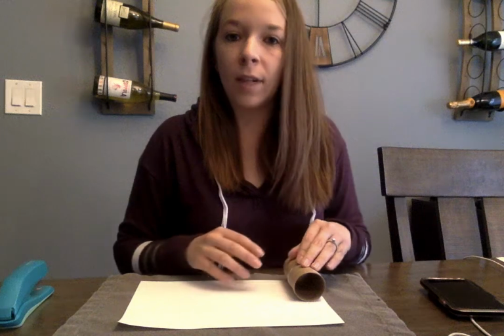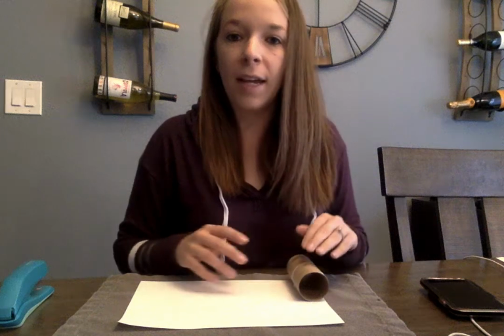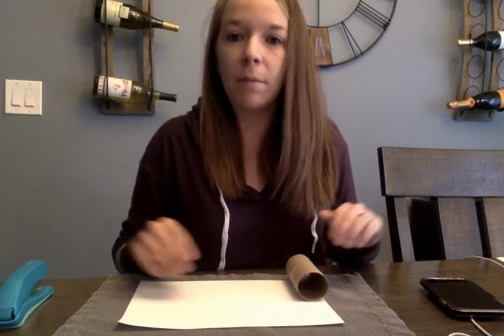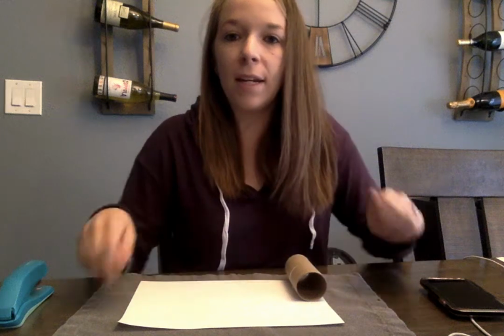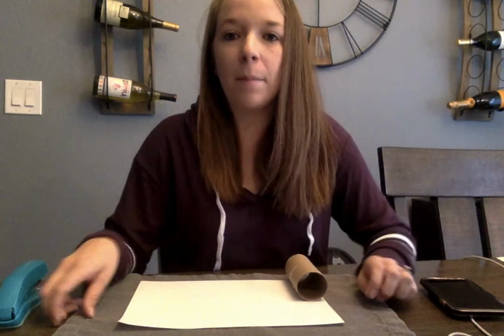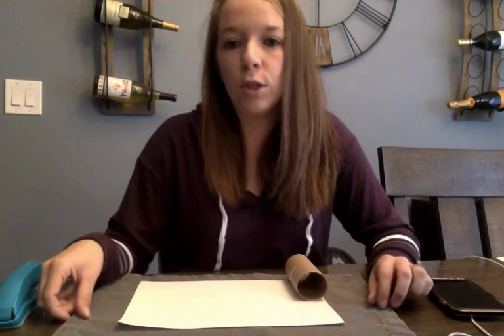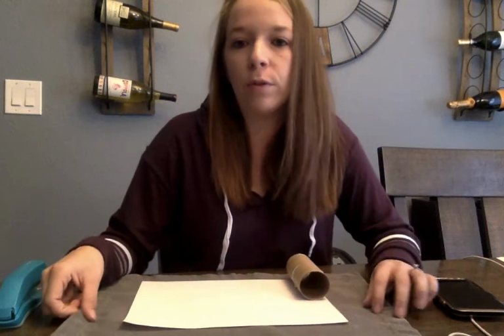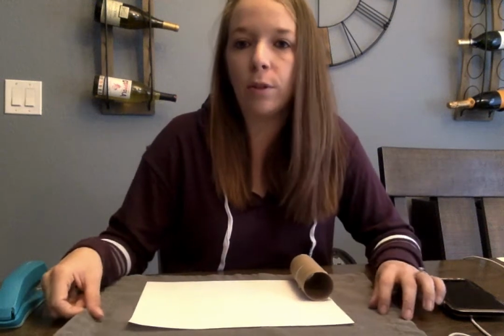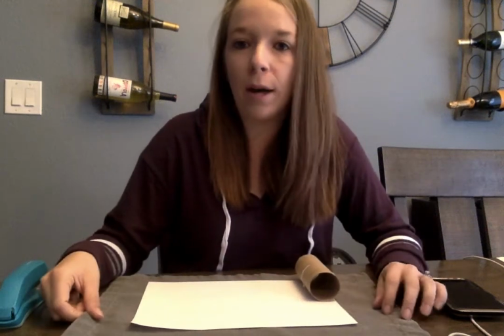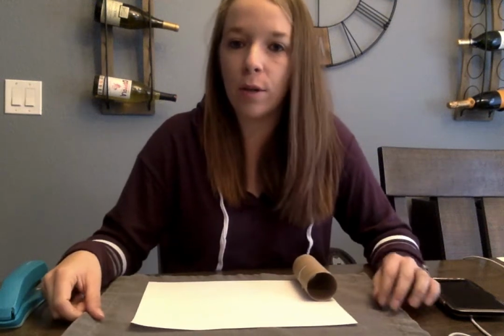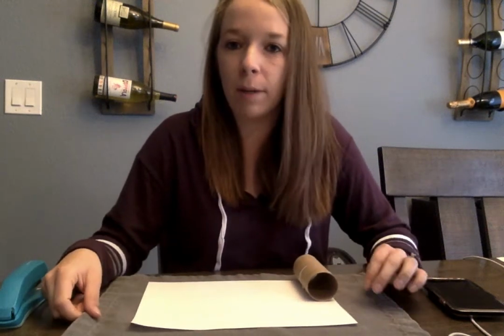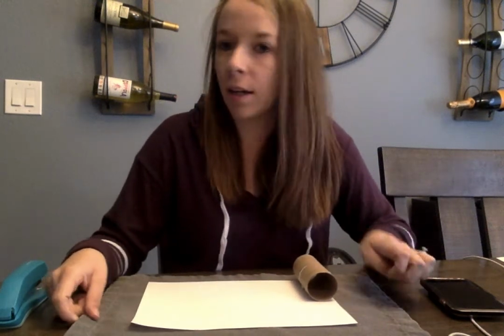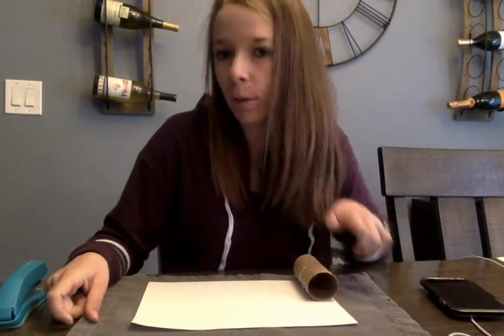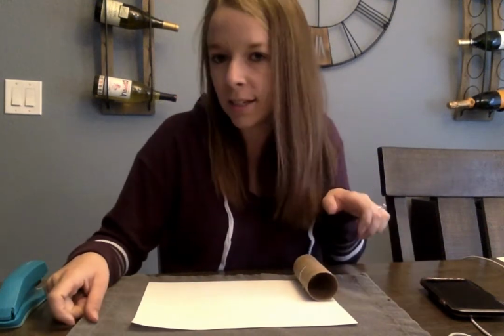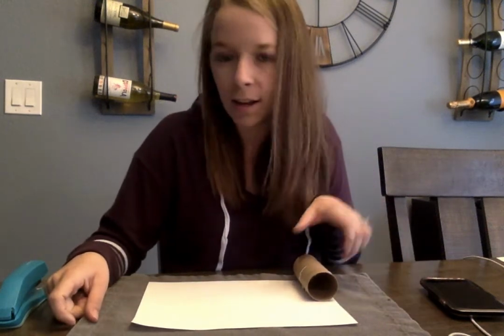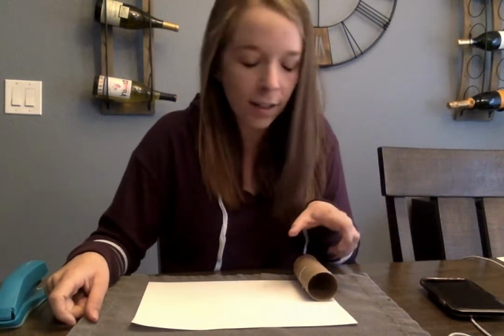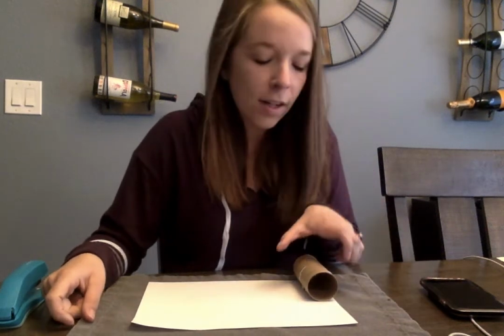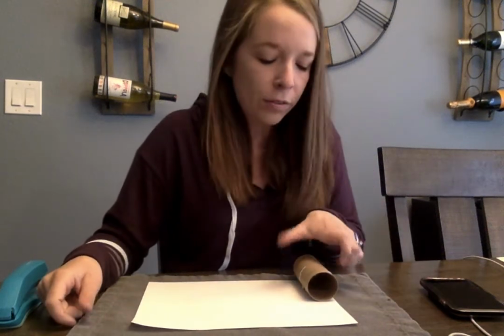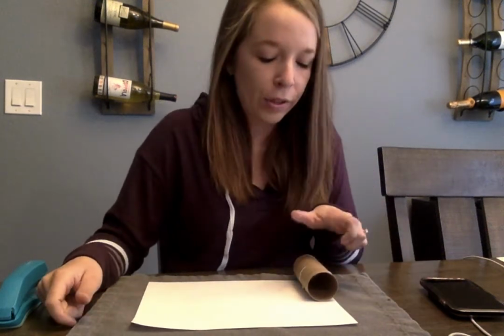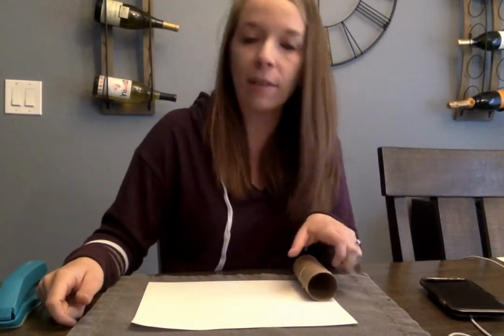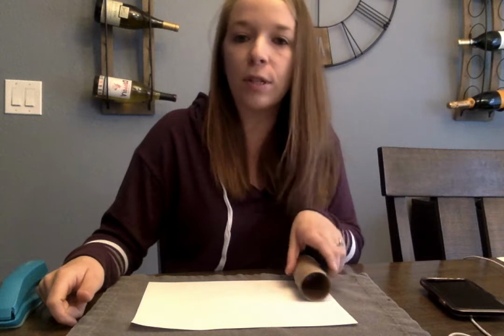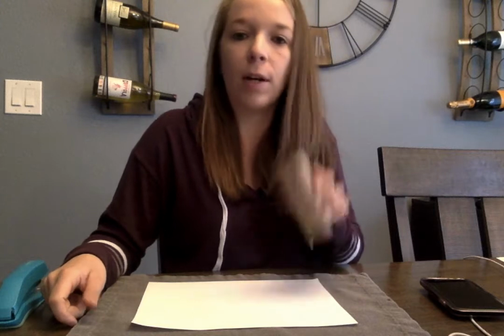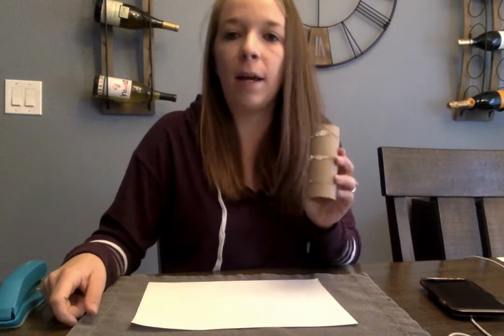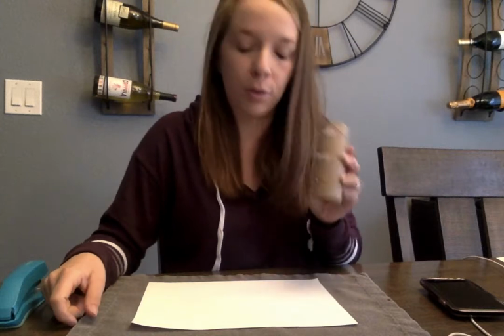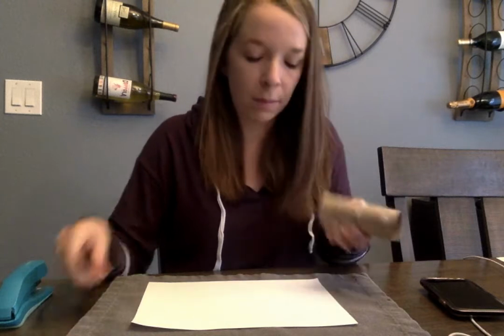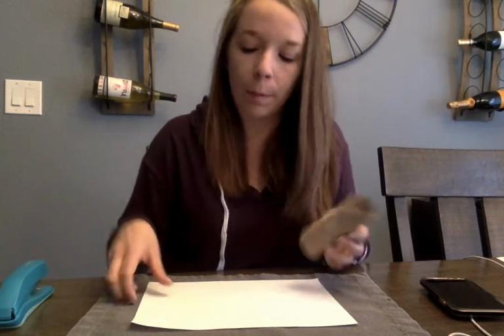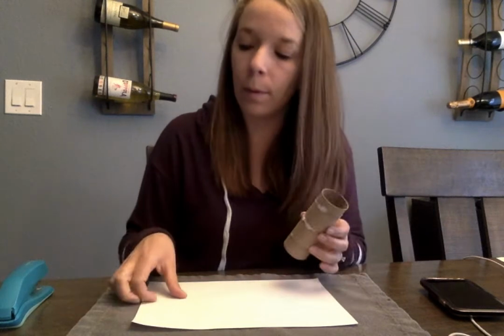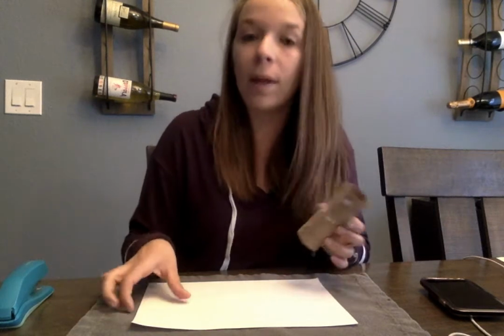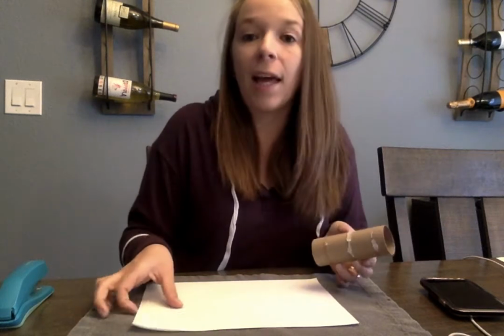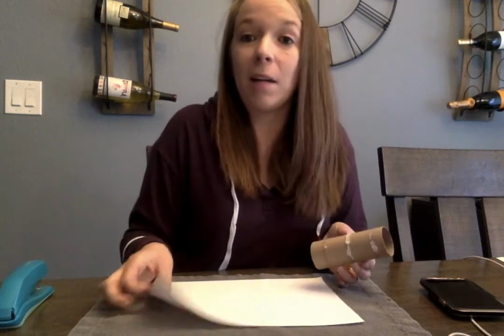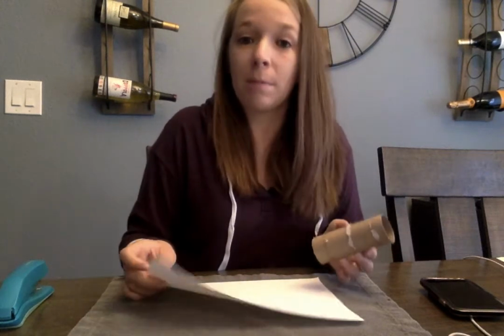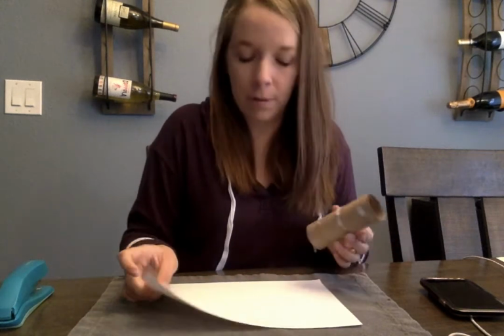Hi everybody! I'm going to show you how you can make a wind sock for a craft to do at home, out of a toilet paper roll and a piece of paper.